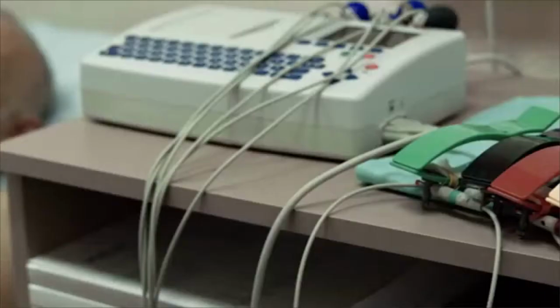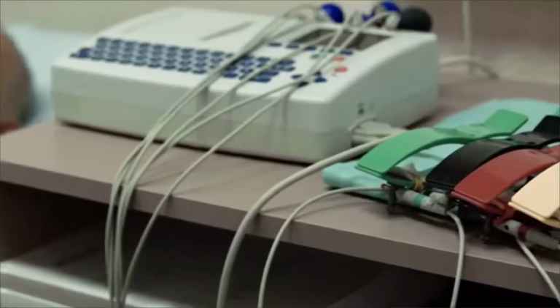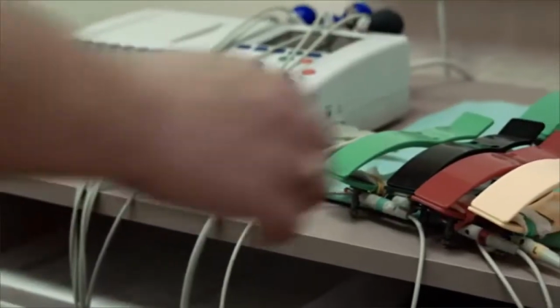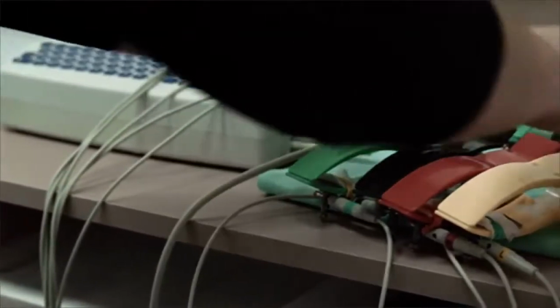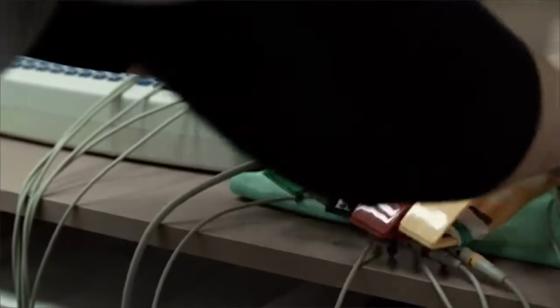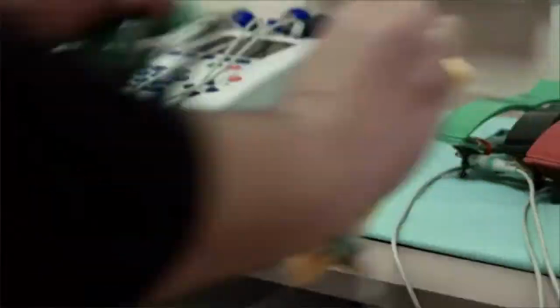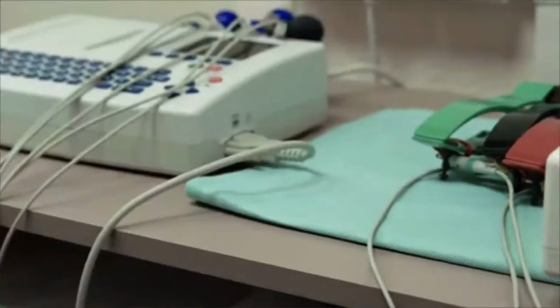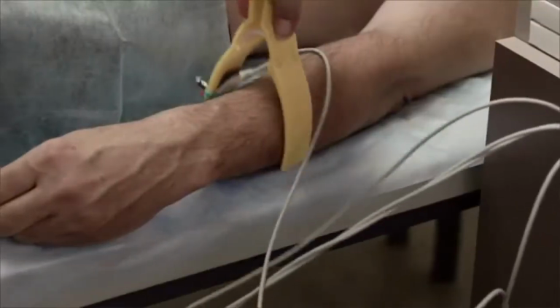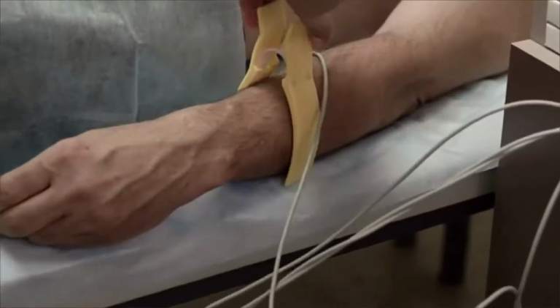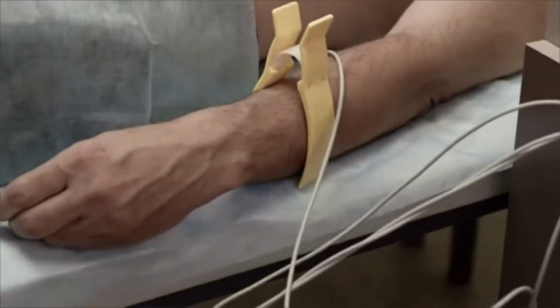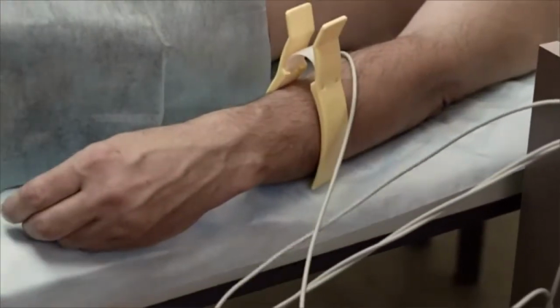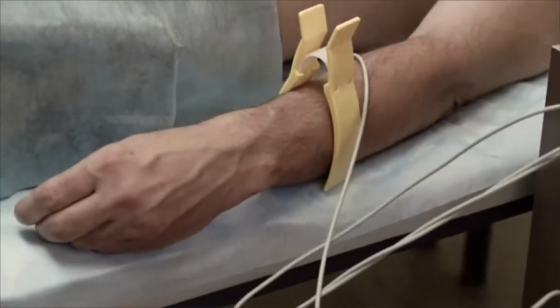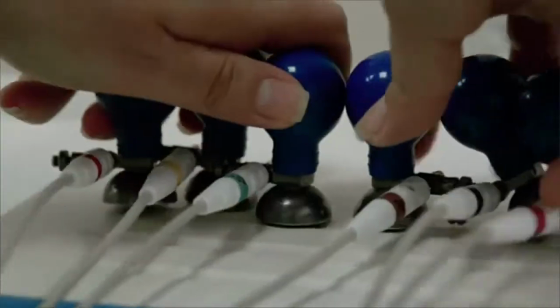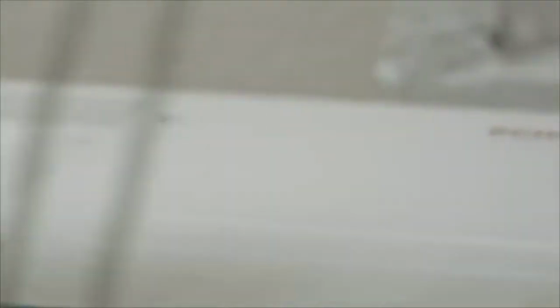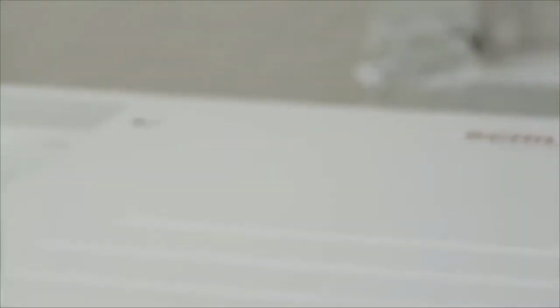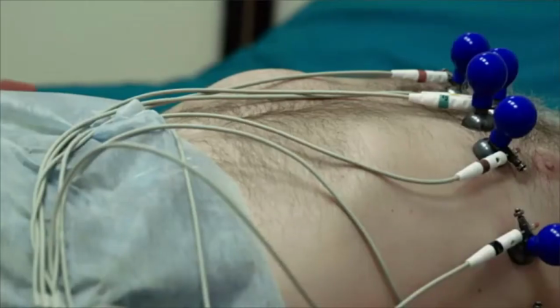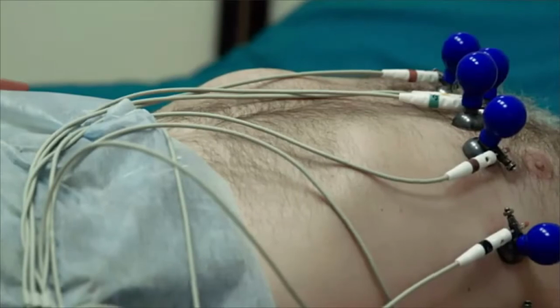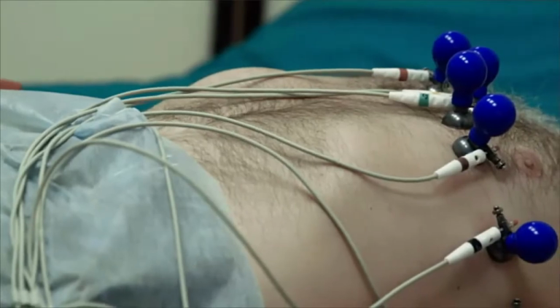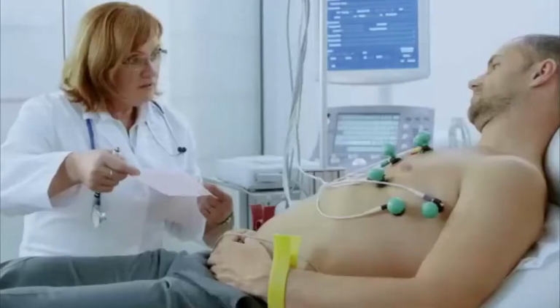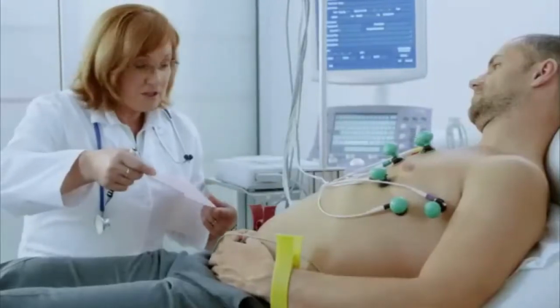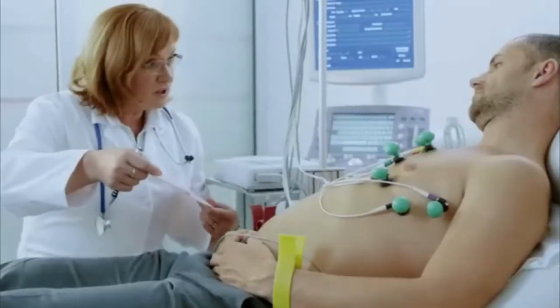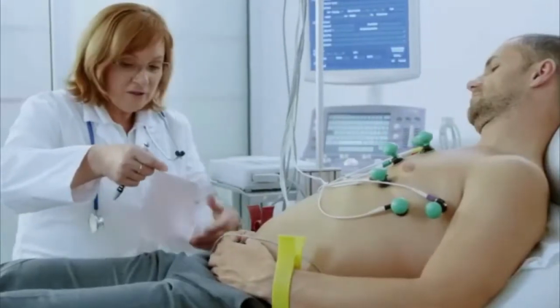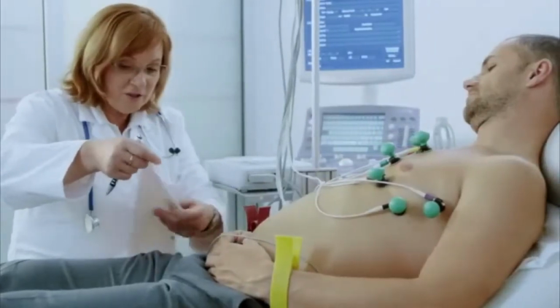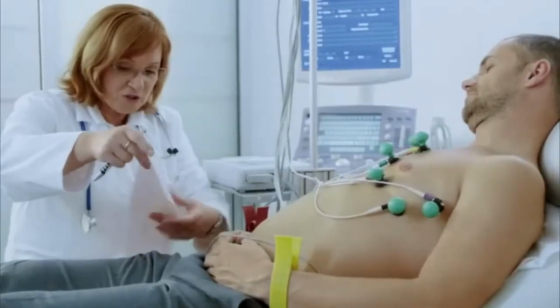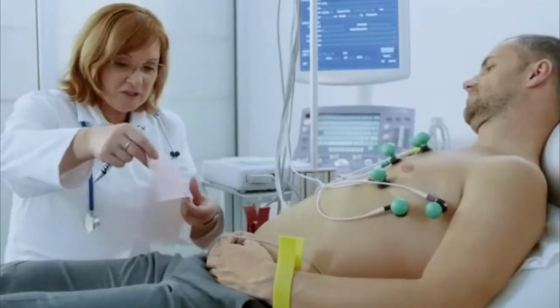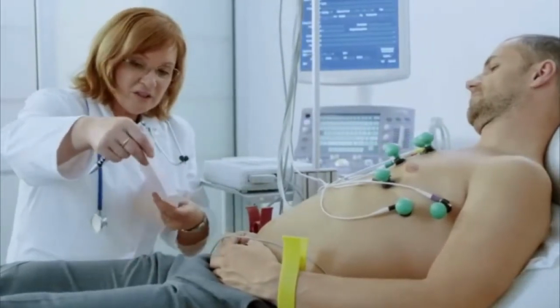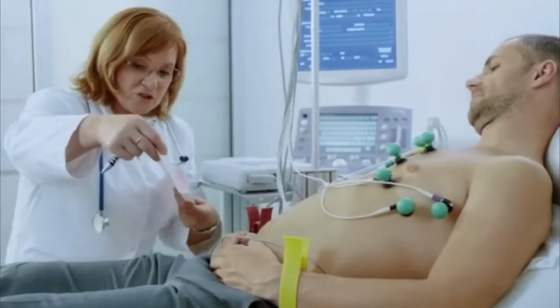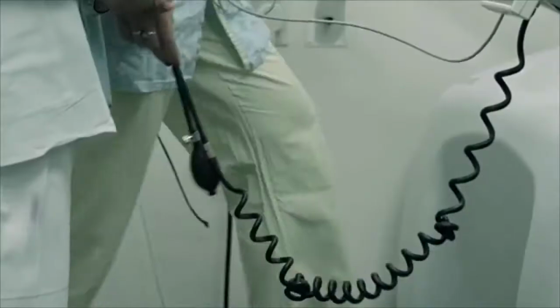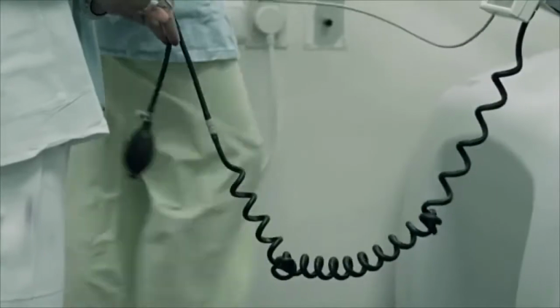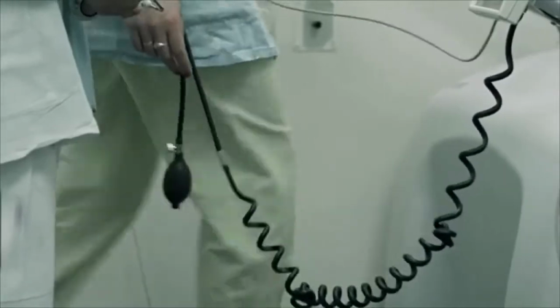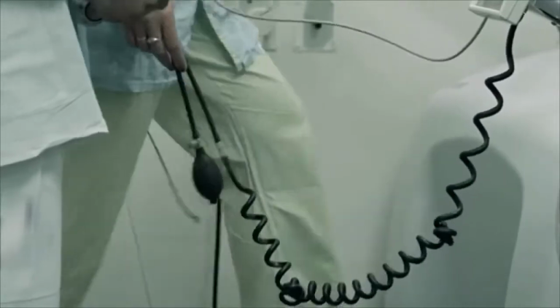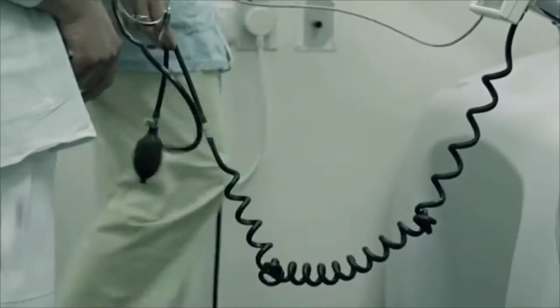The work of technicians focuses on the measurement of the electrical signals generated by the heart, called an electrocardiogram or EKG. Technicians place sensors on the patient and operate different machines that record the patient's heartbeat.